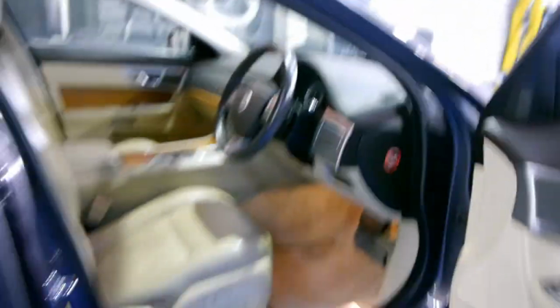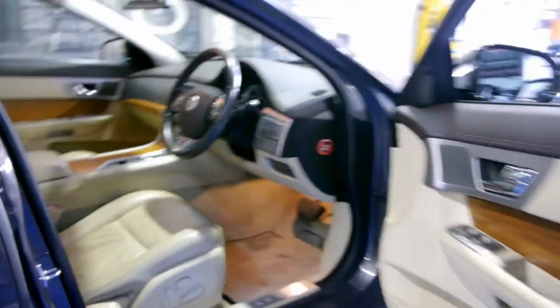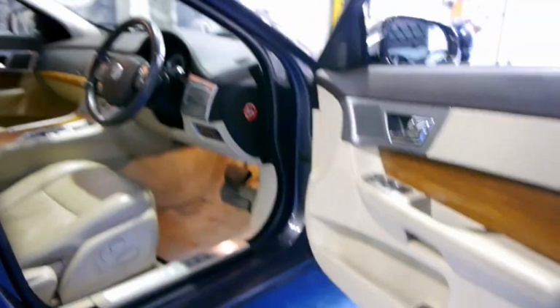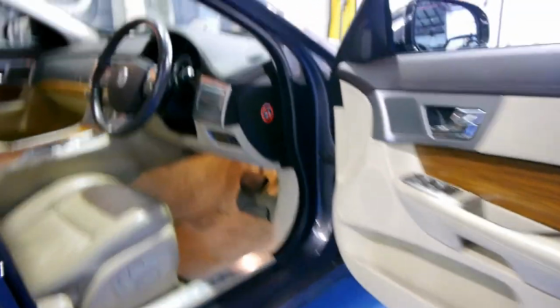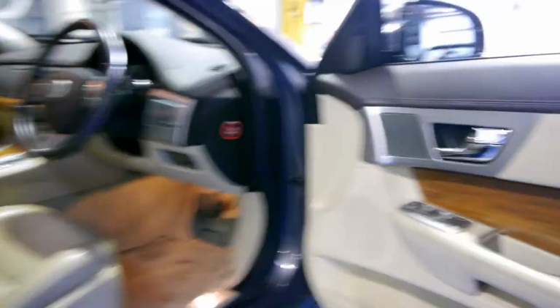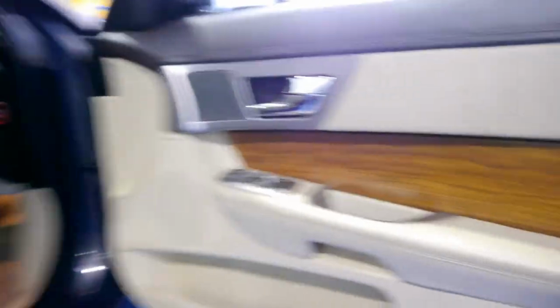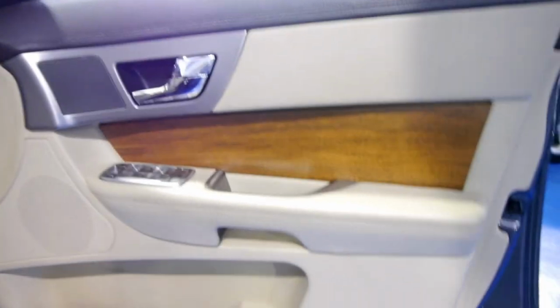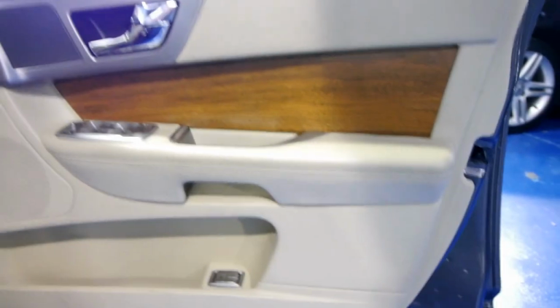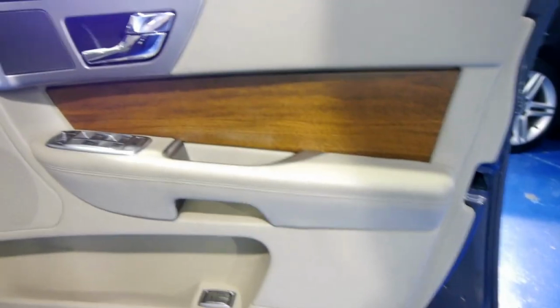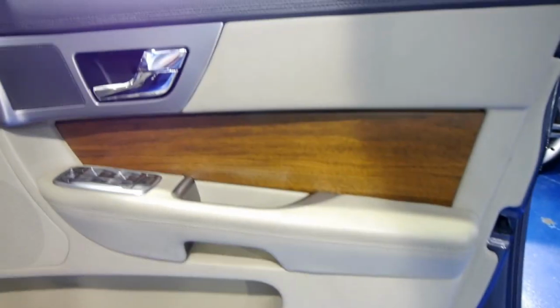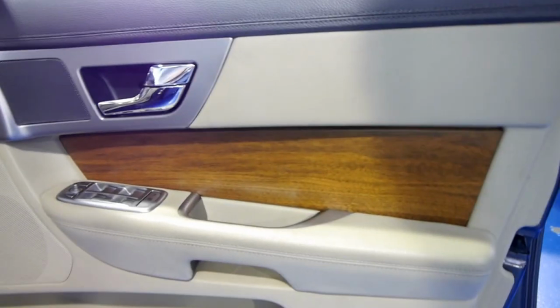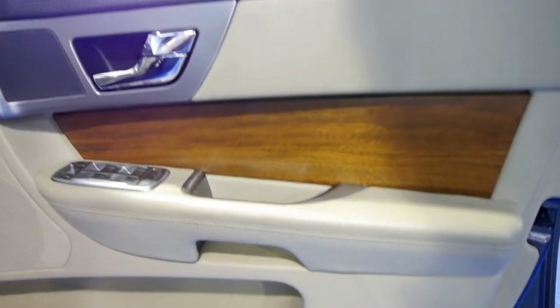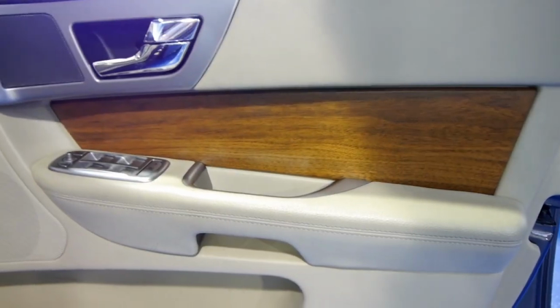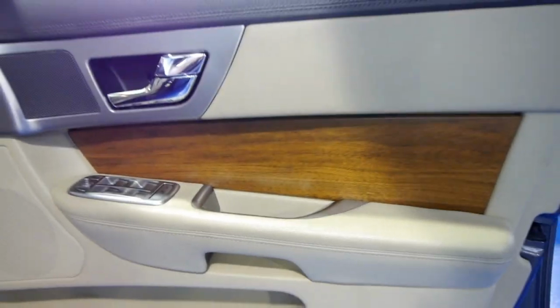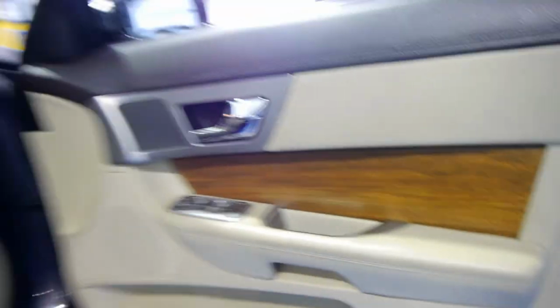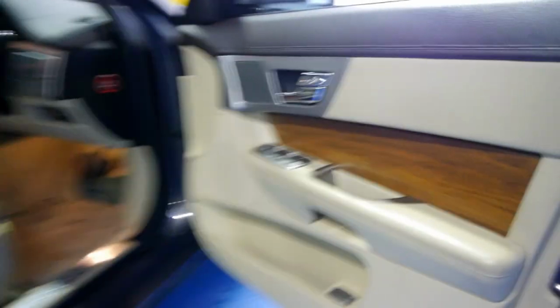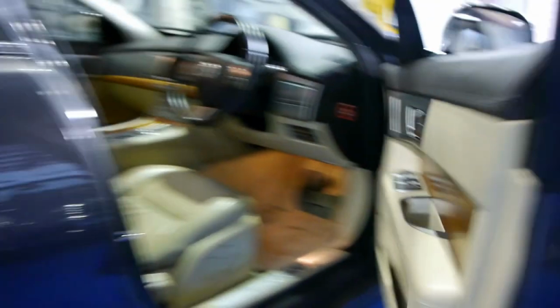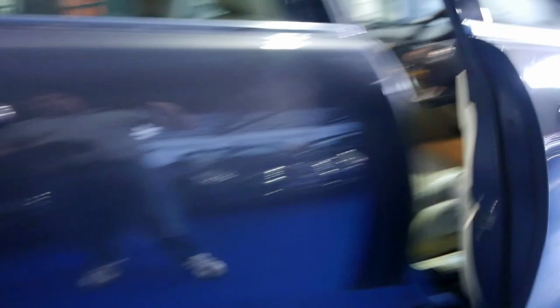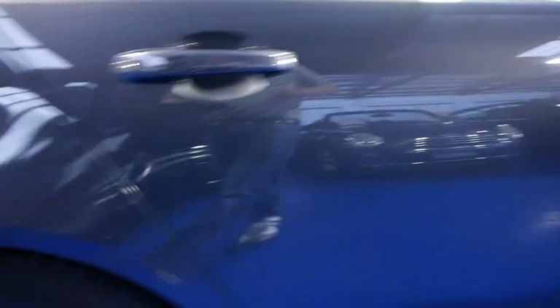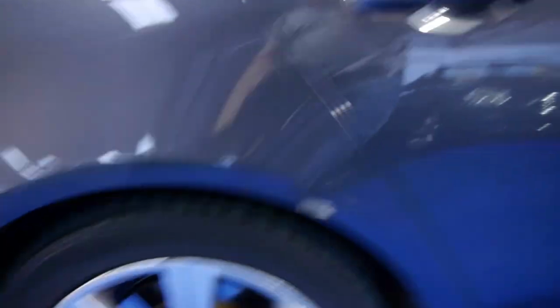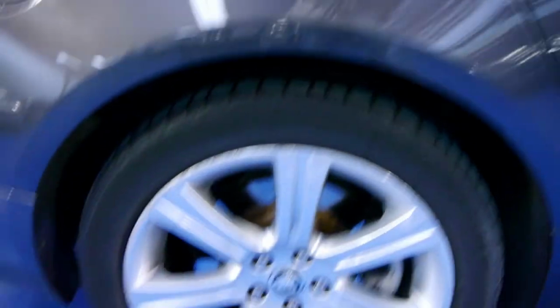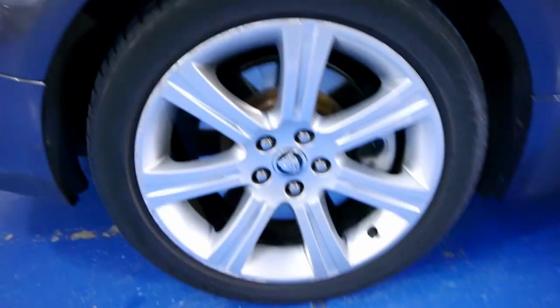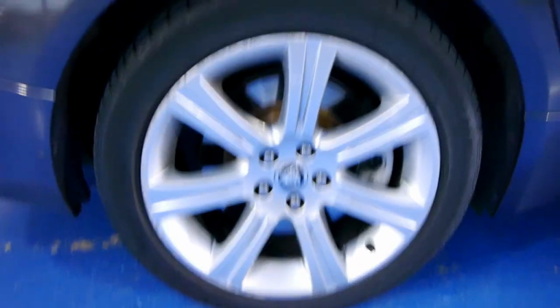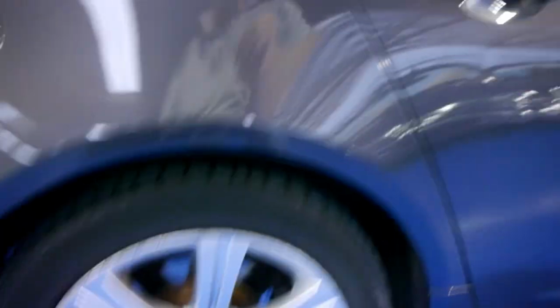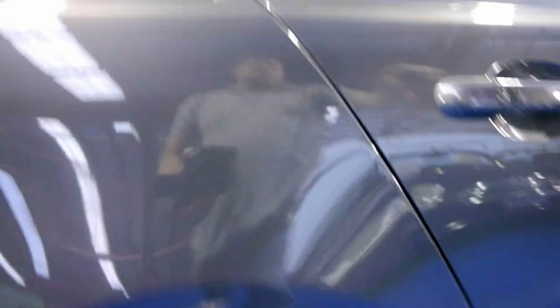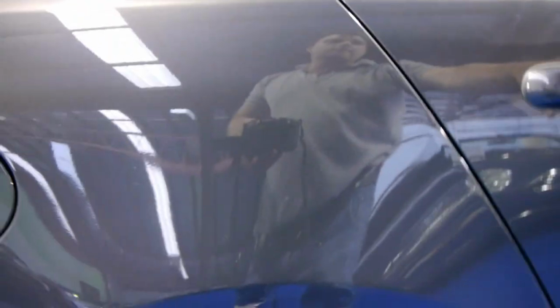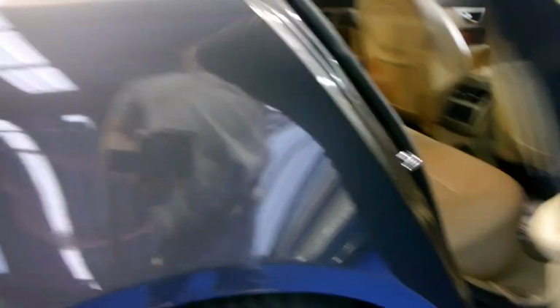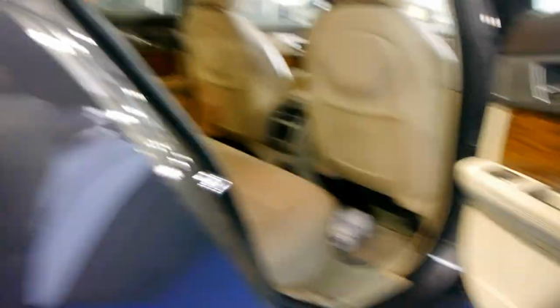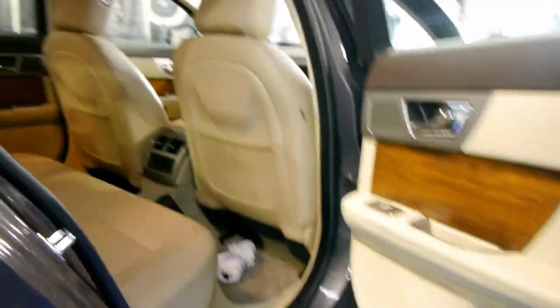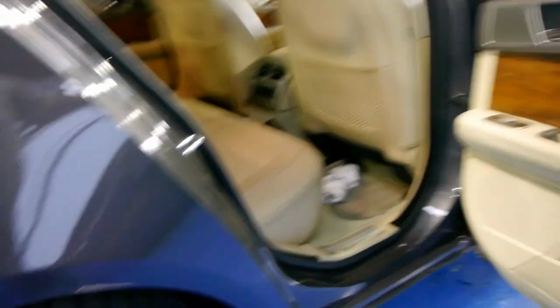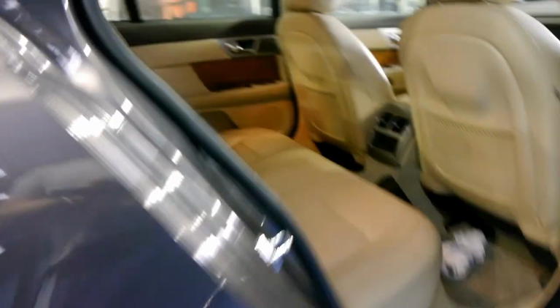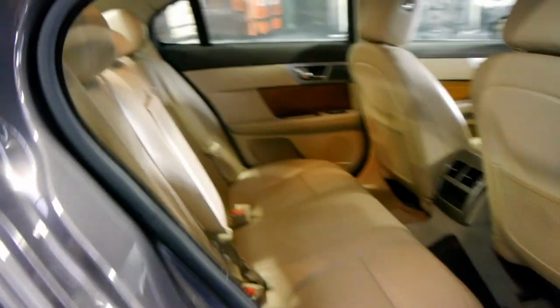This is the XF-S series. It's got memory electric seats. The S comes with slightly bigger wheels, keyless entry and keyless start as previously mentioned.